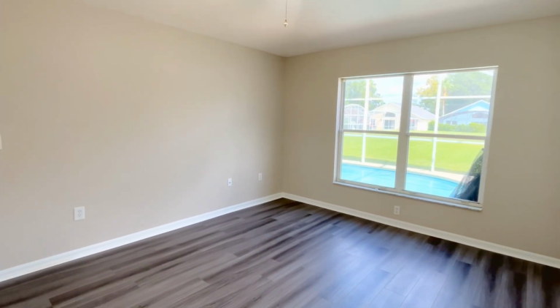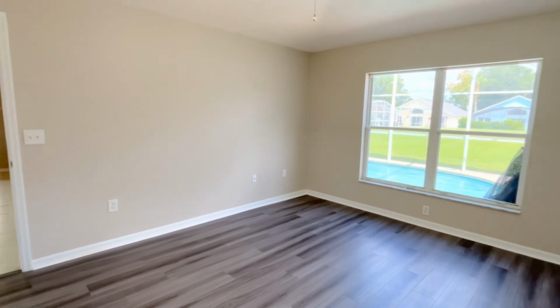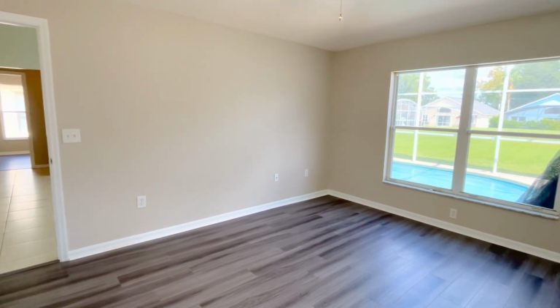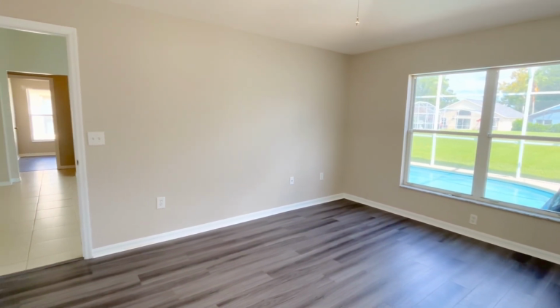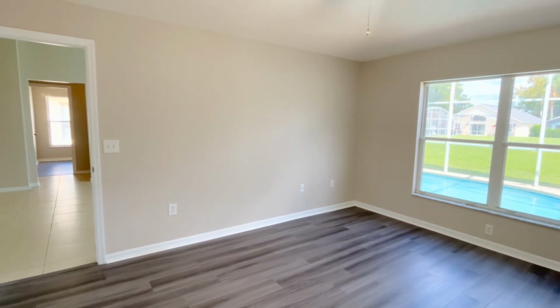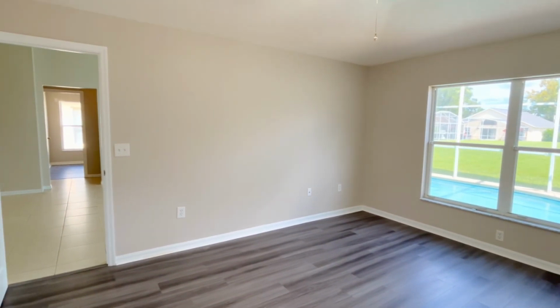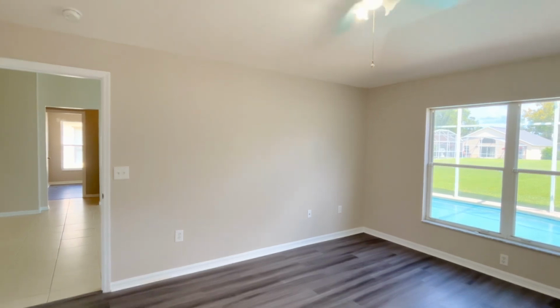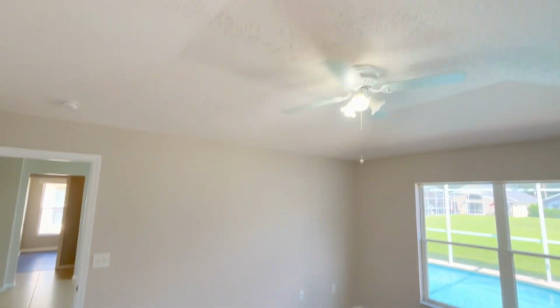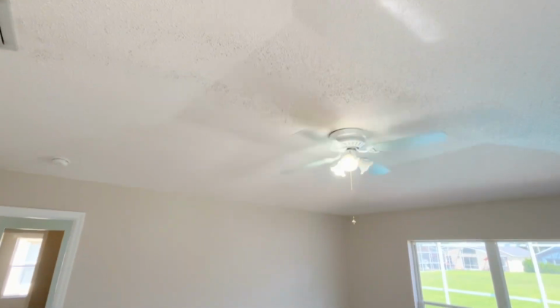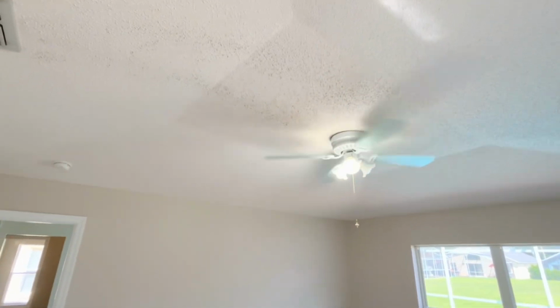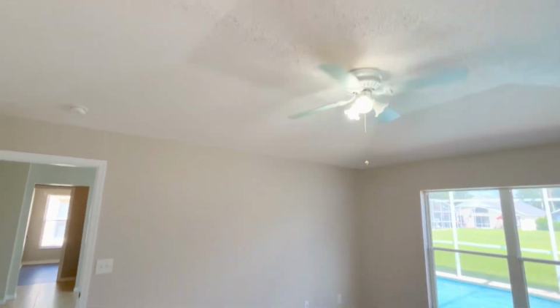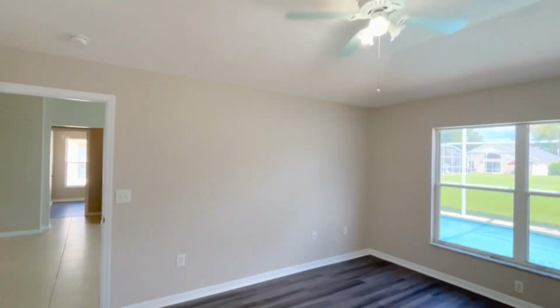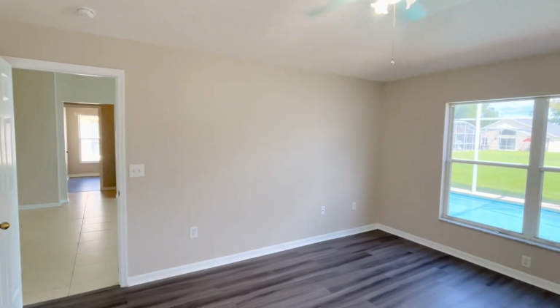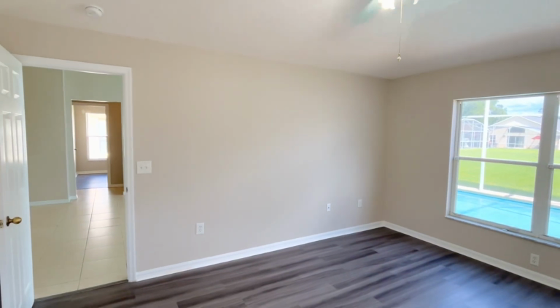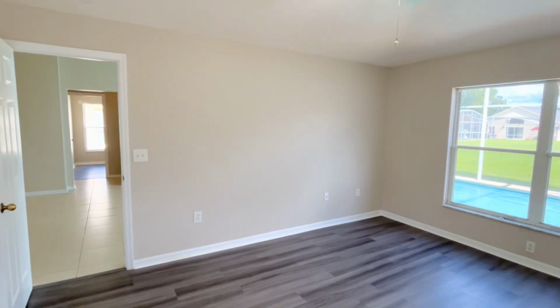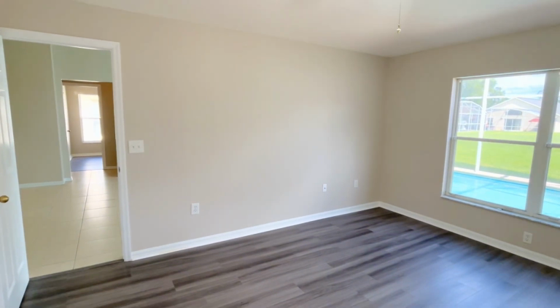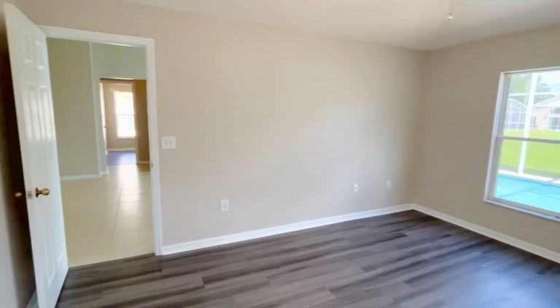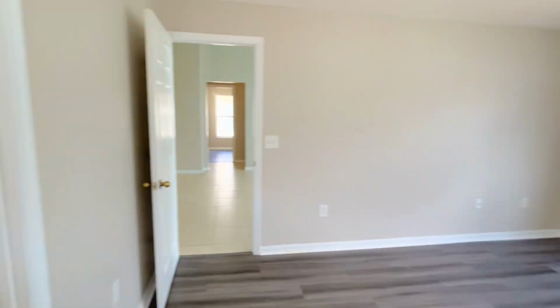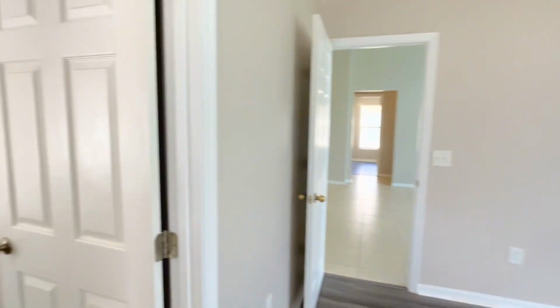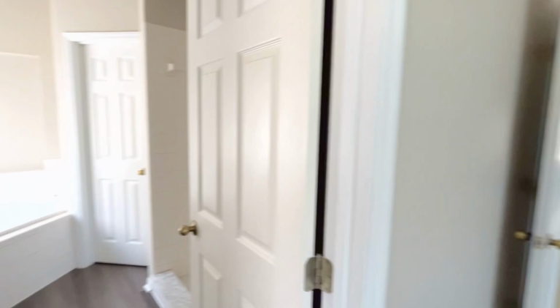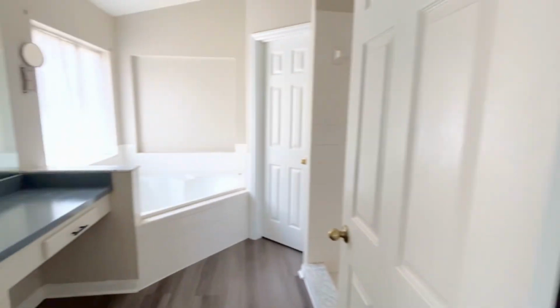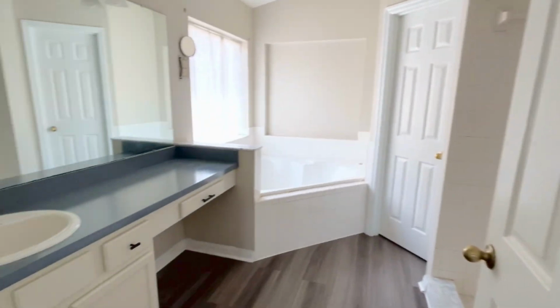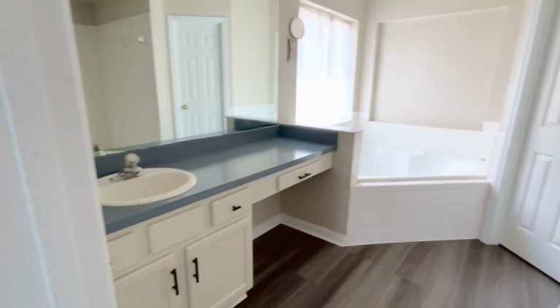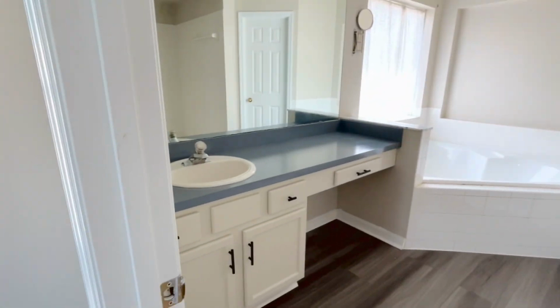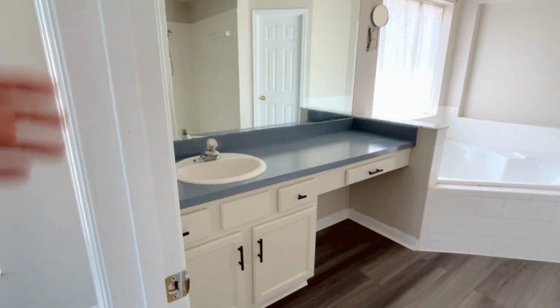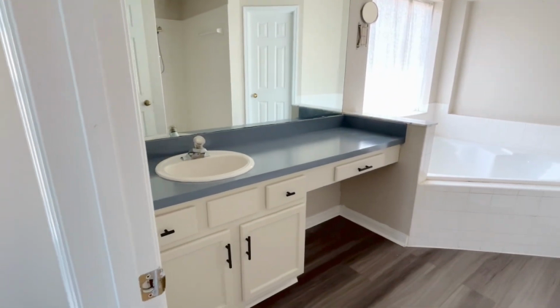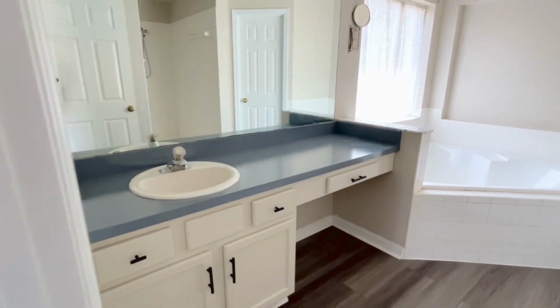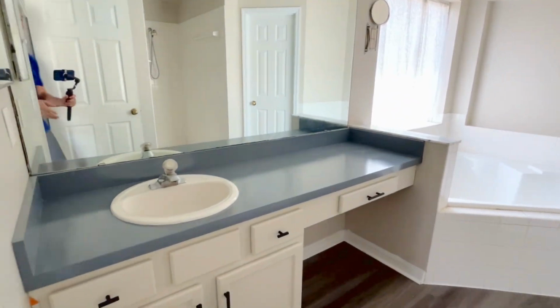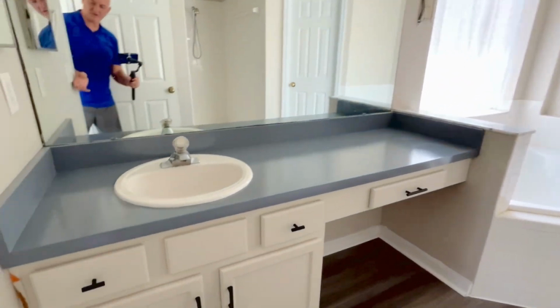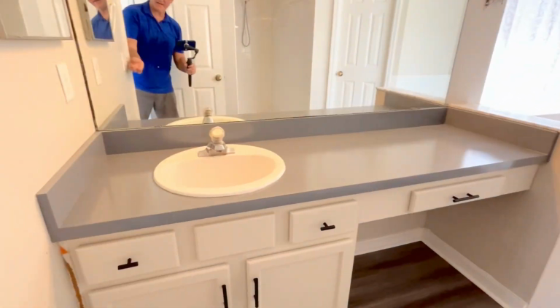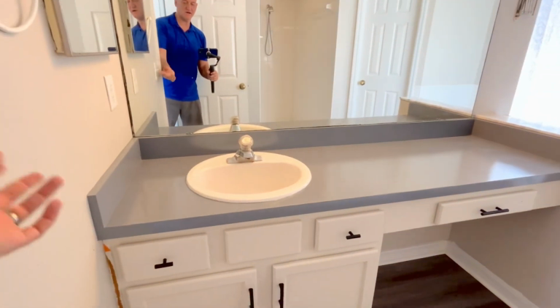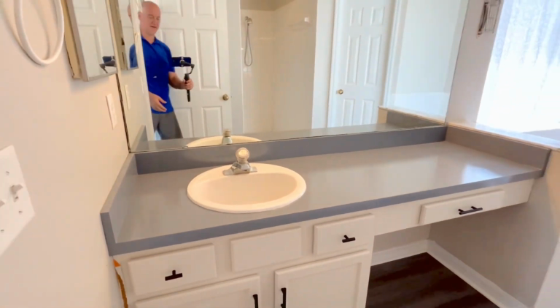Really good size main bedroom — you've got the tray ceilings here as well. It's a really nice layout. Sorry about that, something turned off the lights.